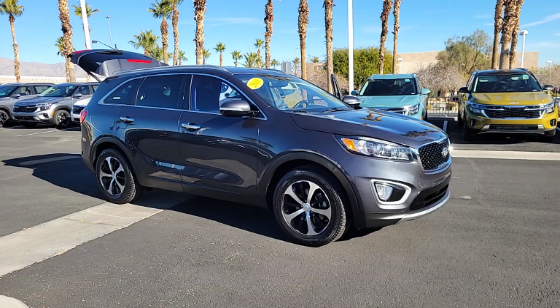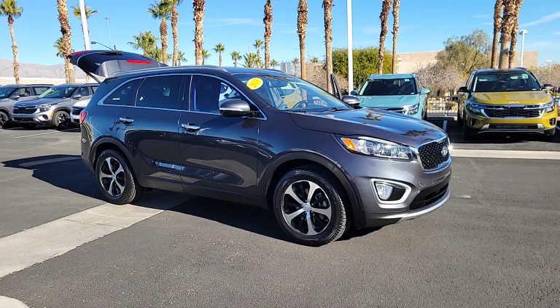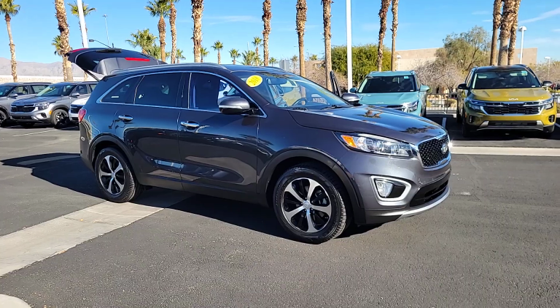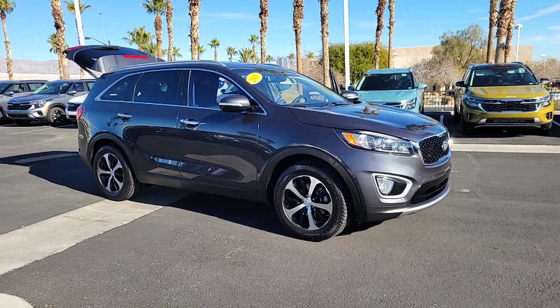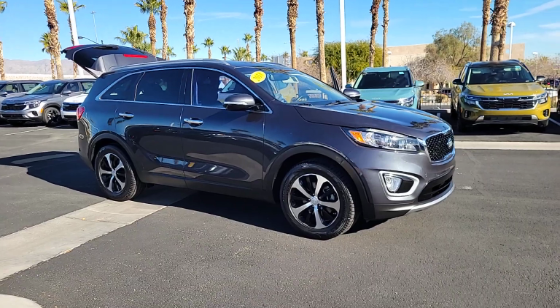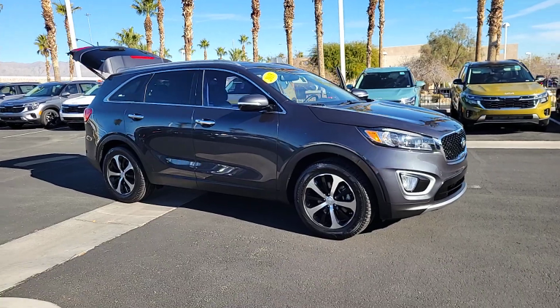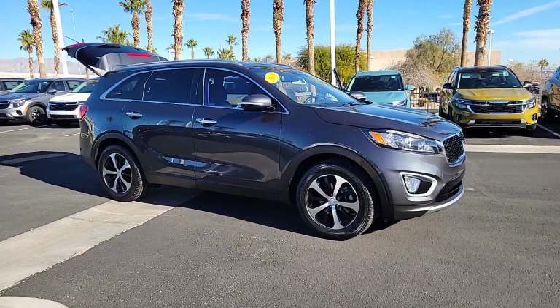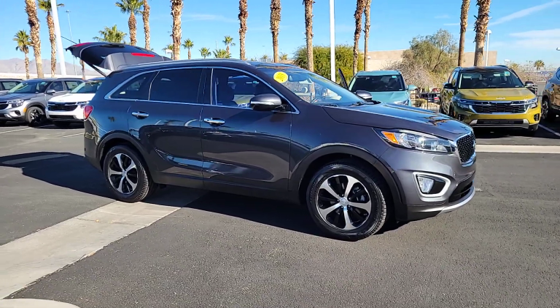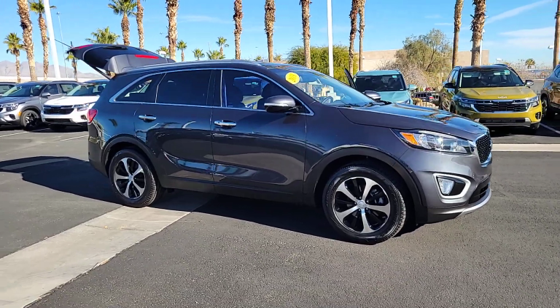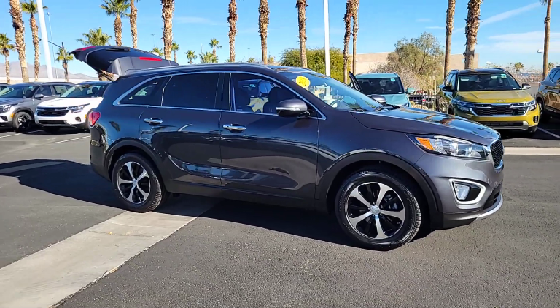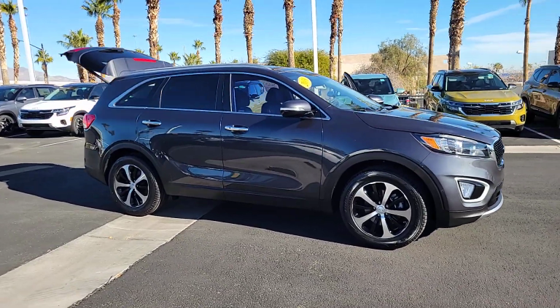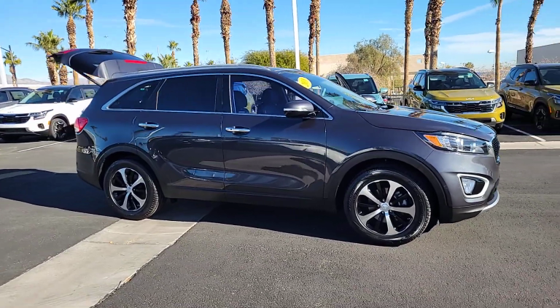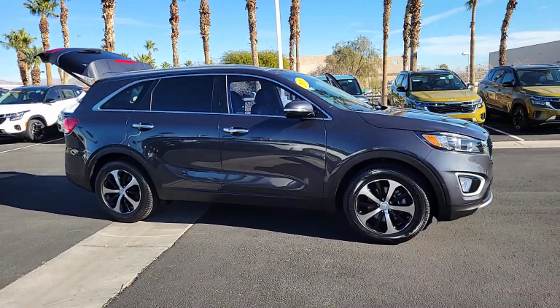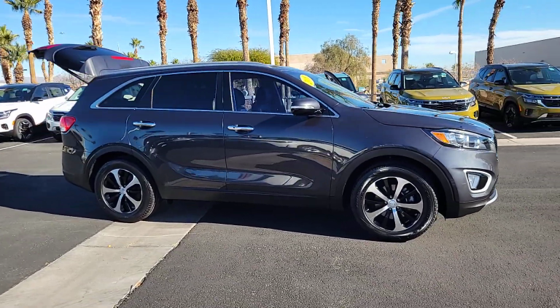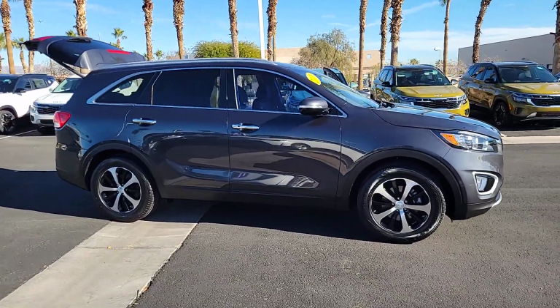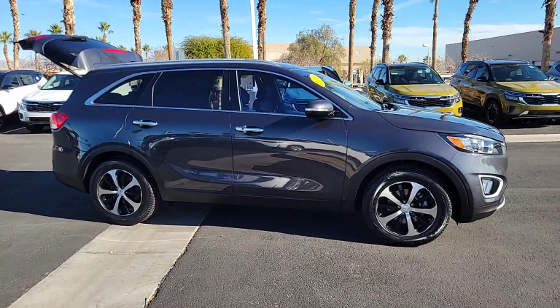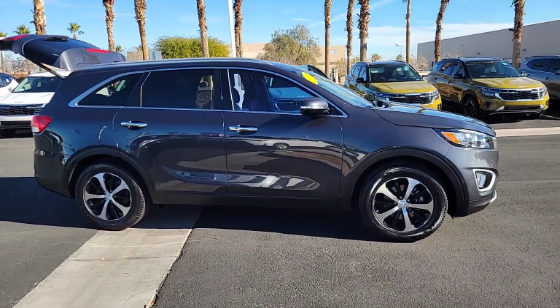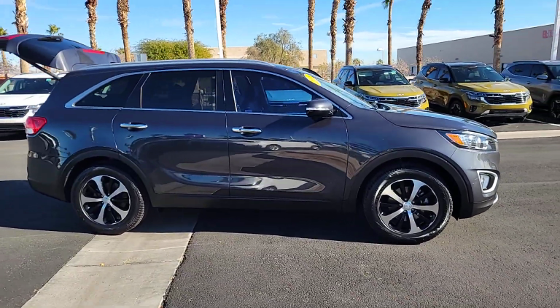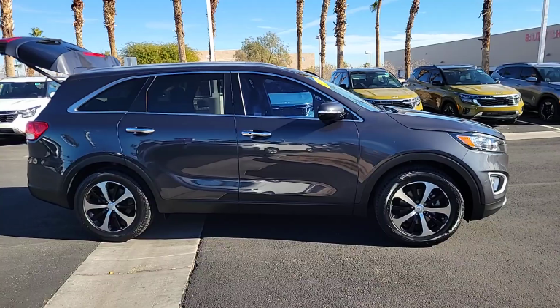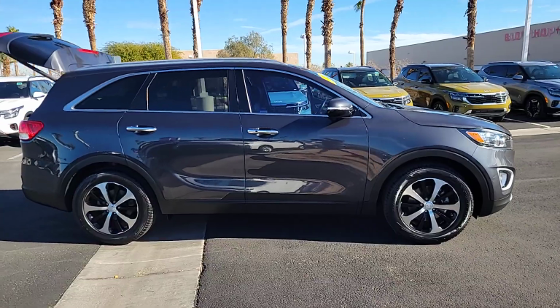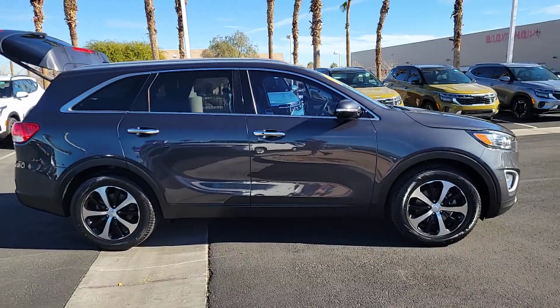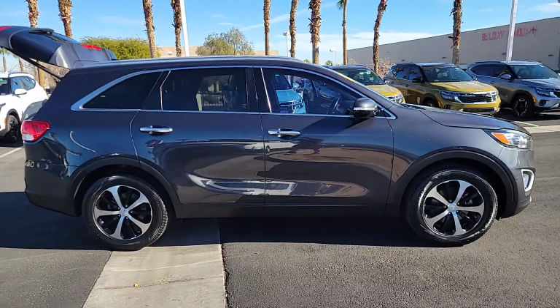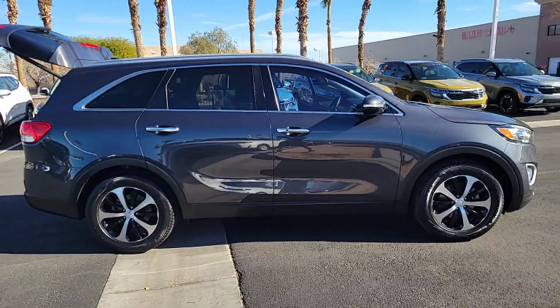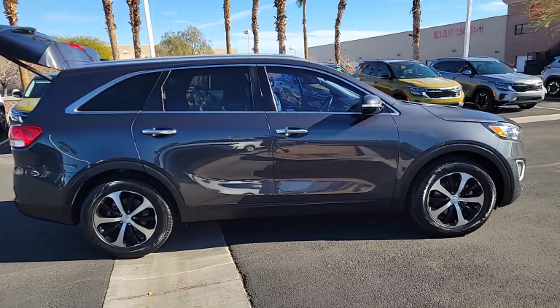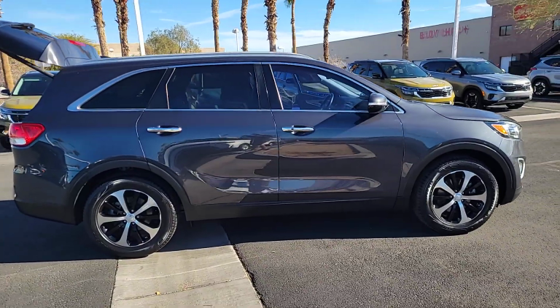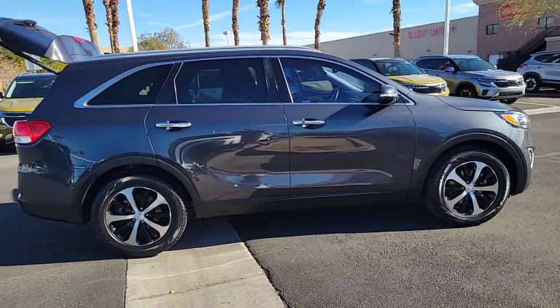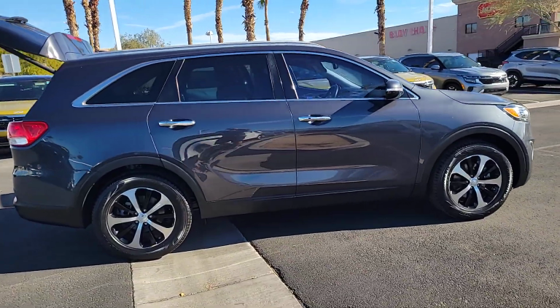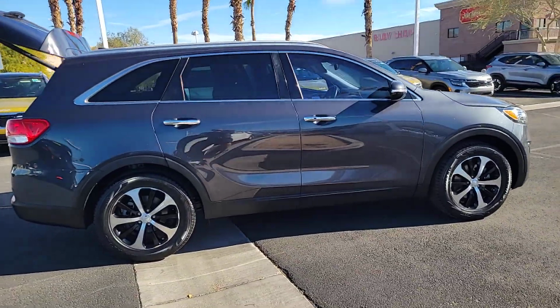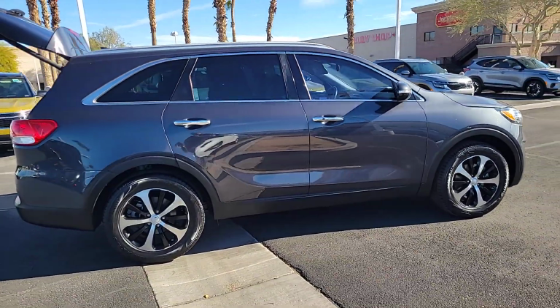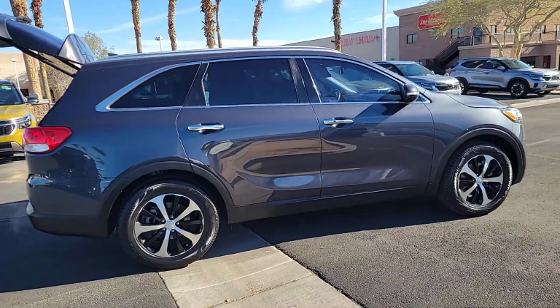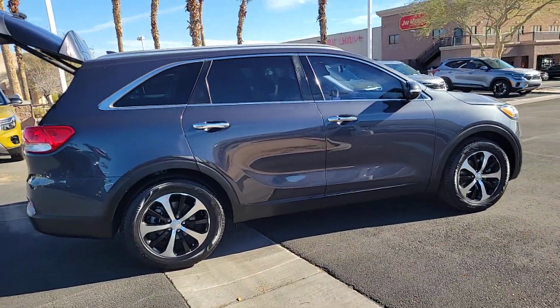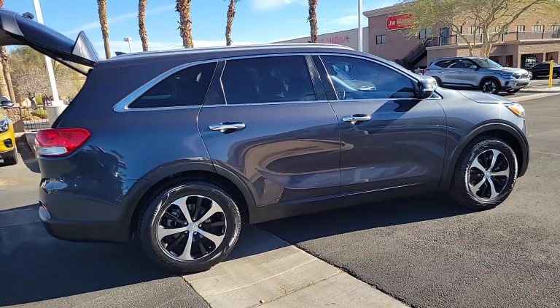Enjoy the view of this 2018 Kia Sorento. With less than 90,000 miles on the odometer, this vehicle stands out from the rest.